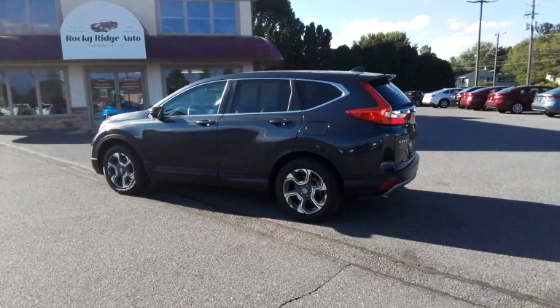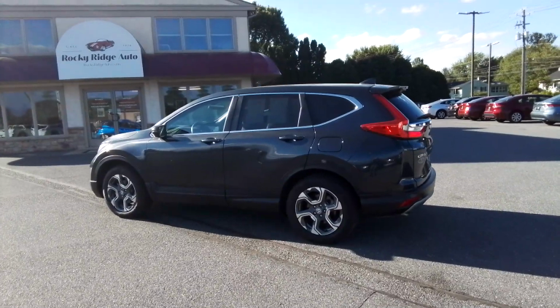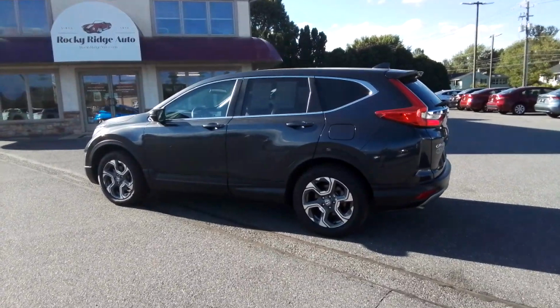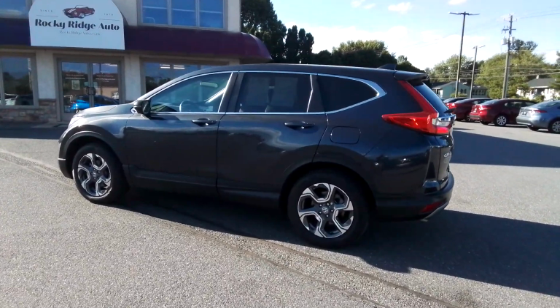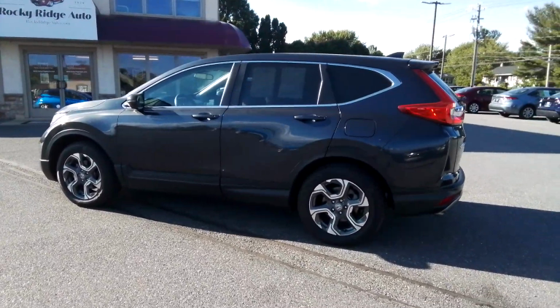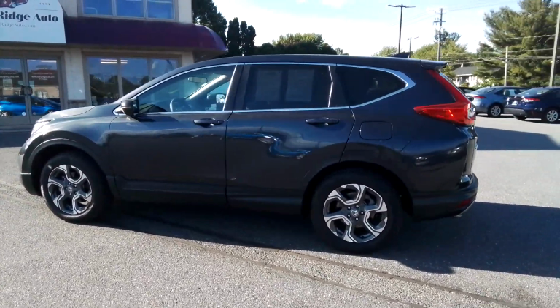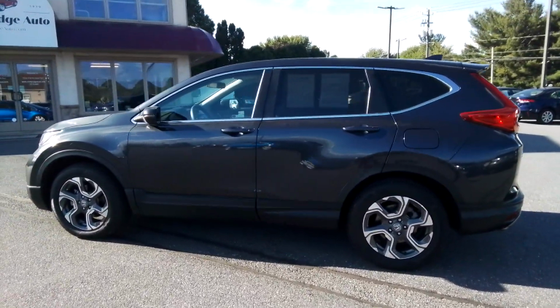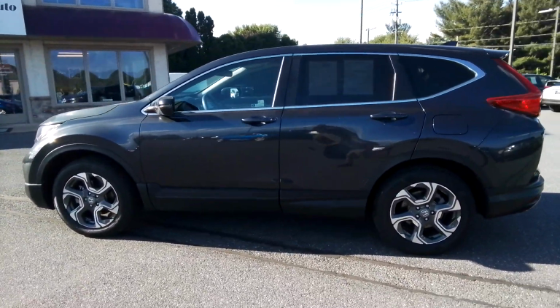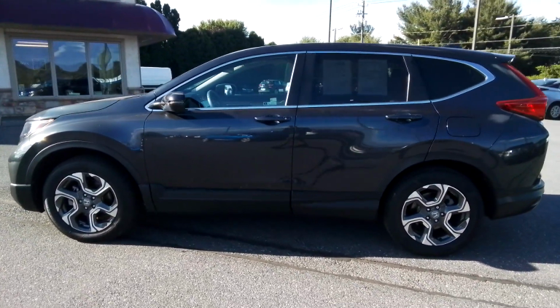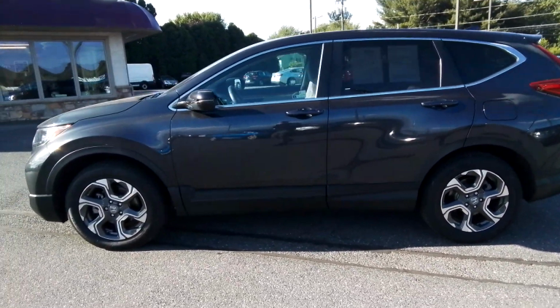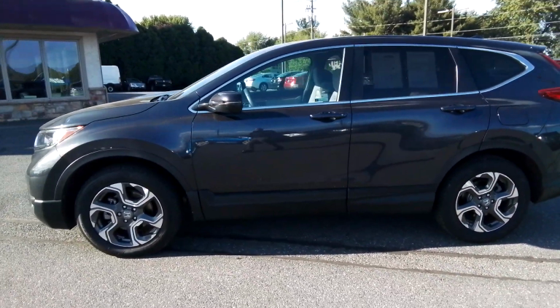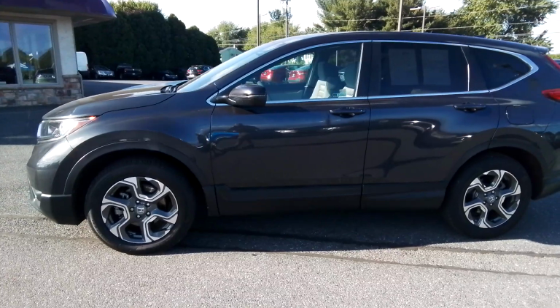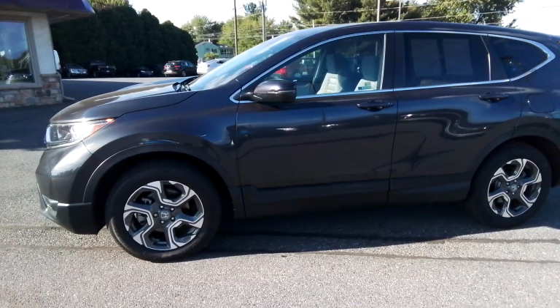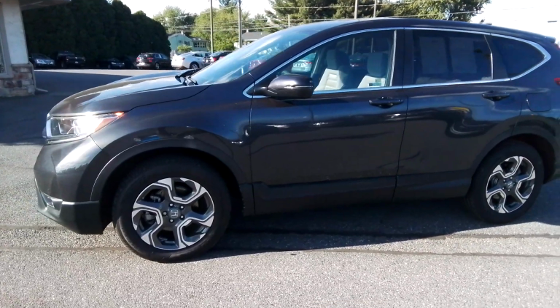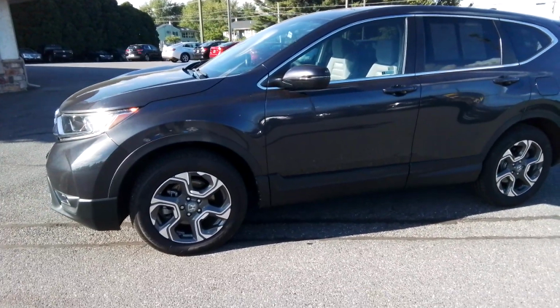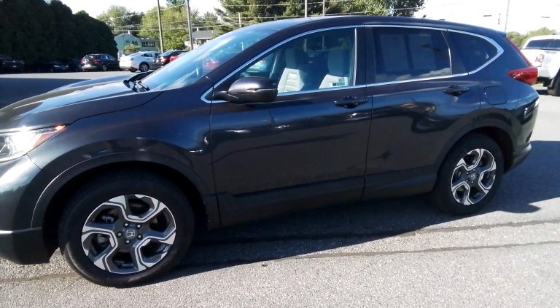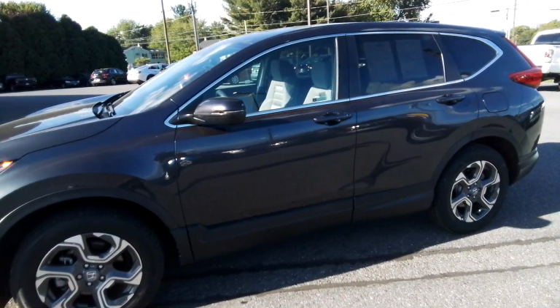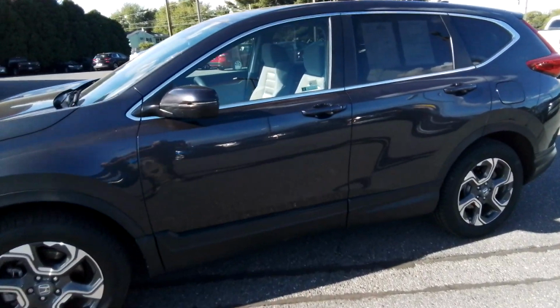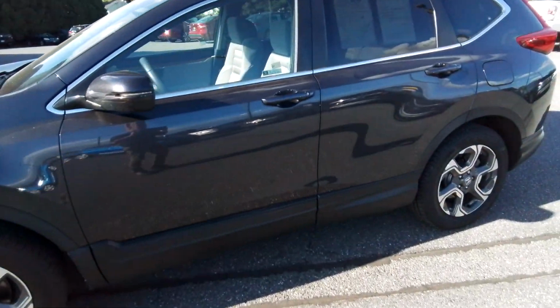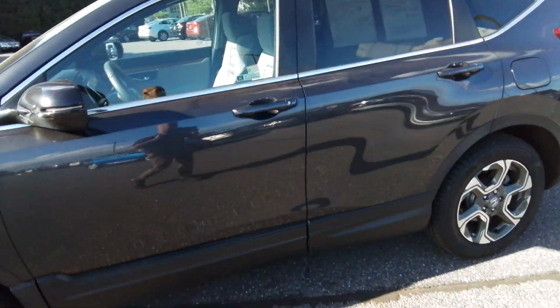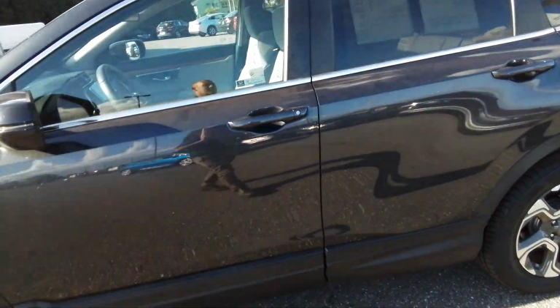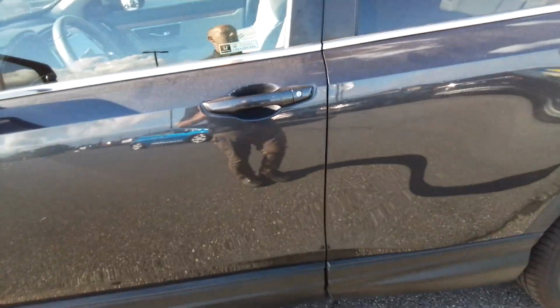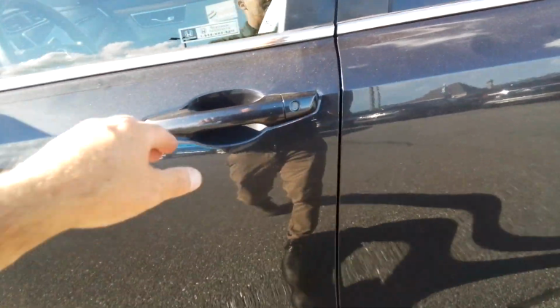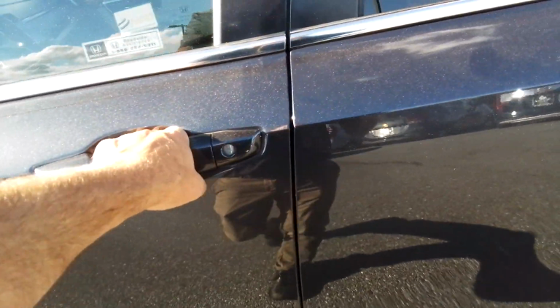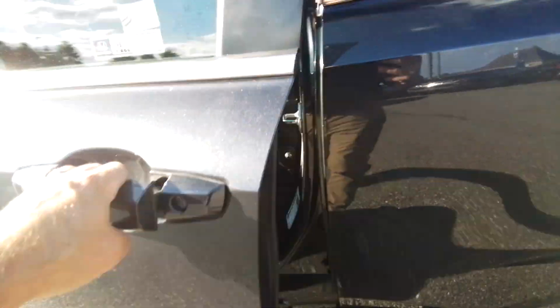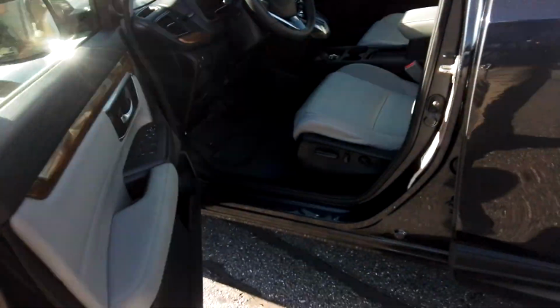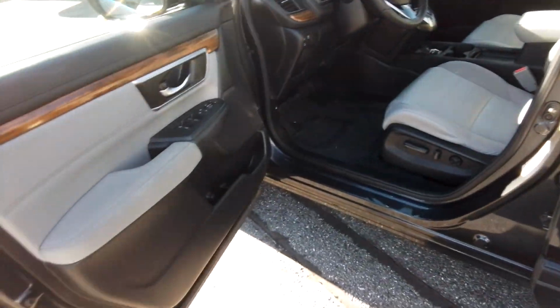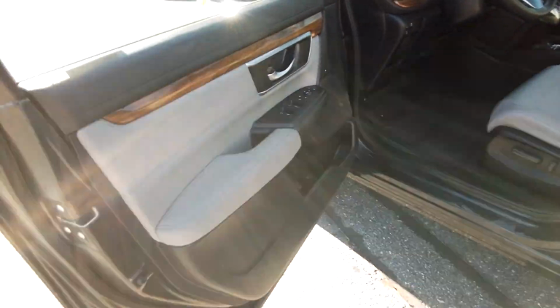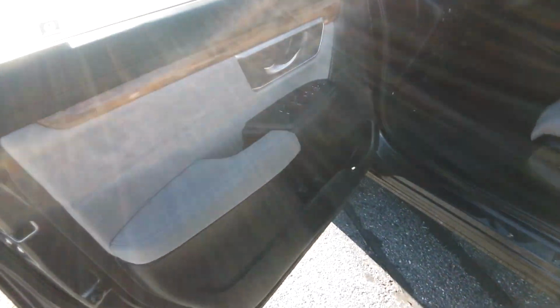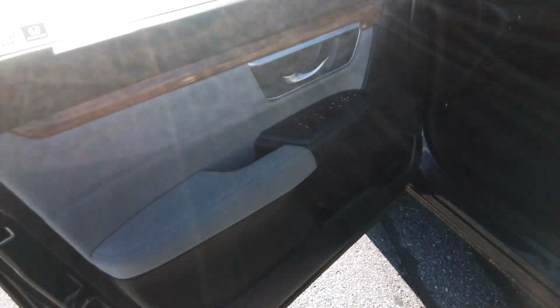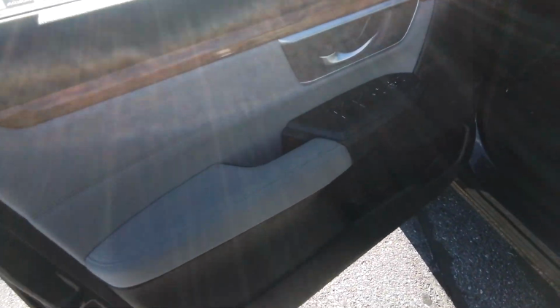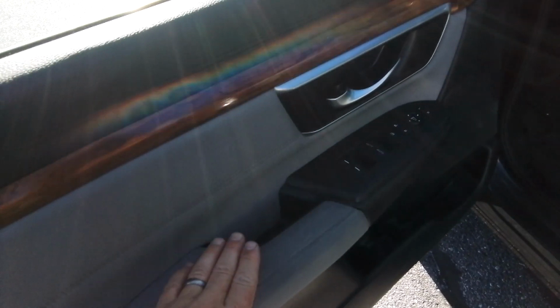Hey, thanks for checking in with our YouTube Rocky Ridge Auto Channel today. I've got the privilege of showing you our 2019 Honda CR-V EX all-wheel drive.